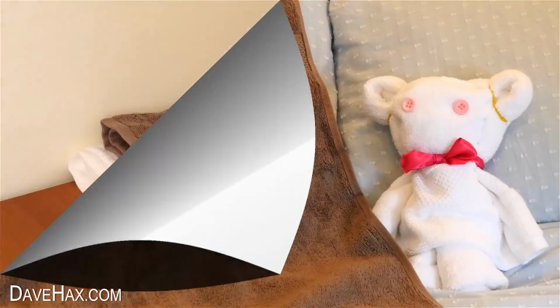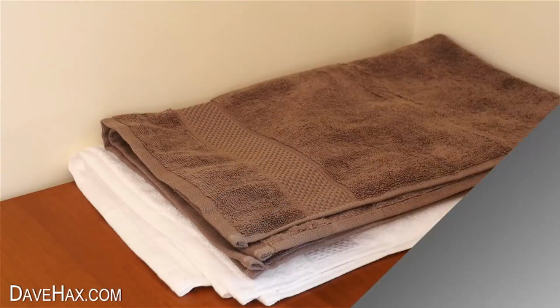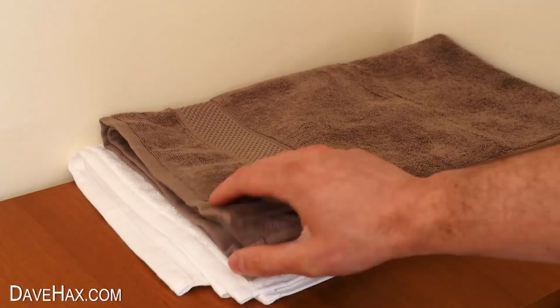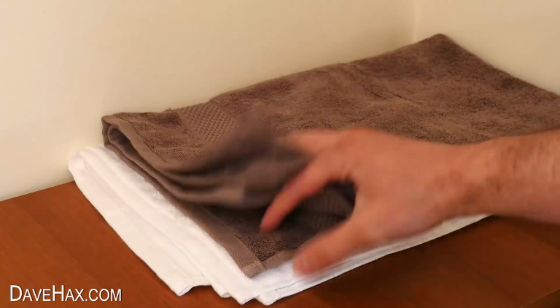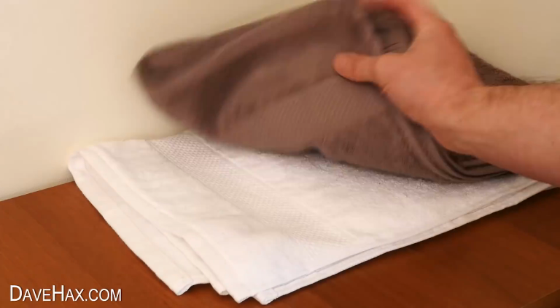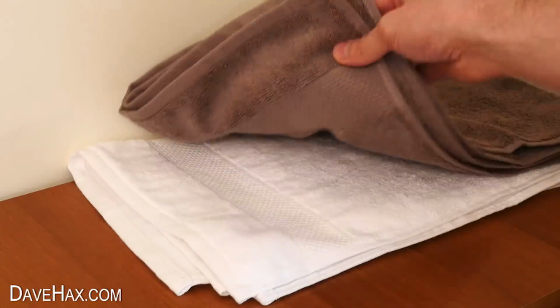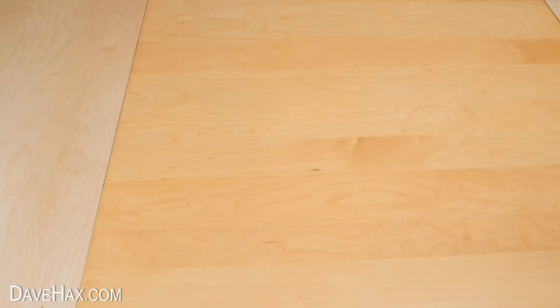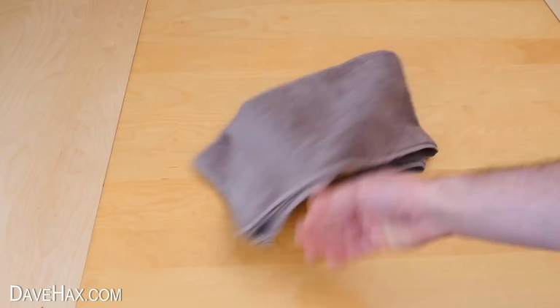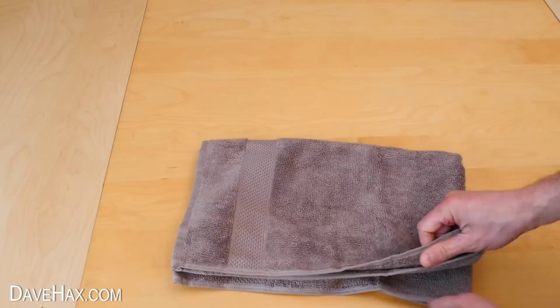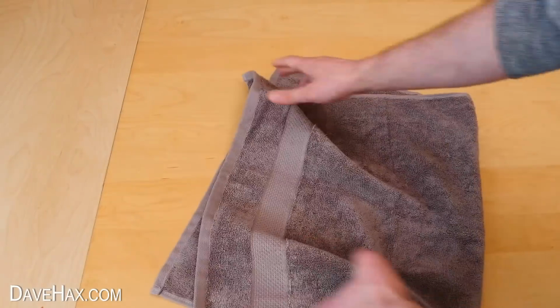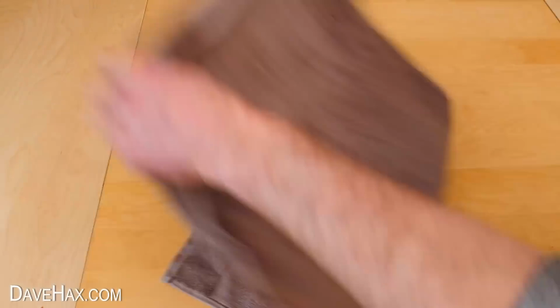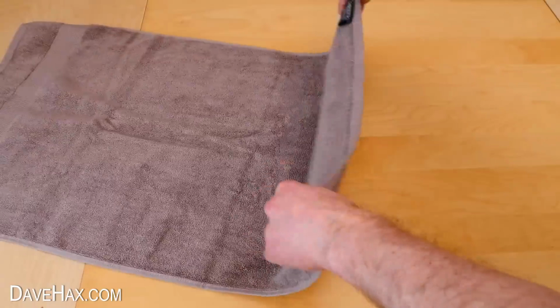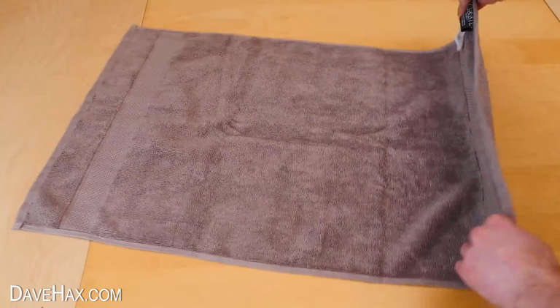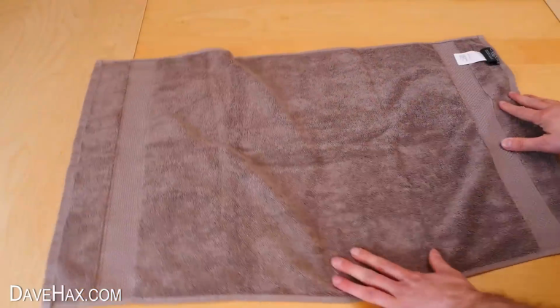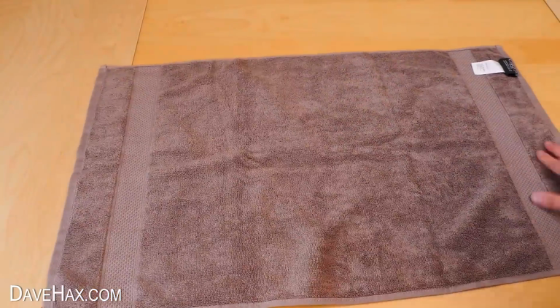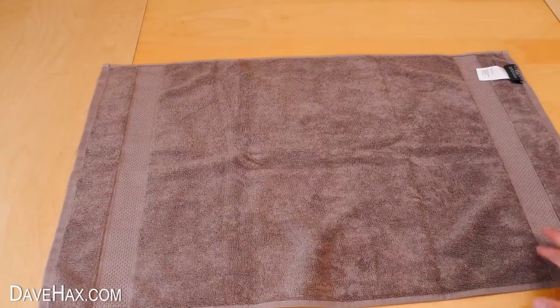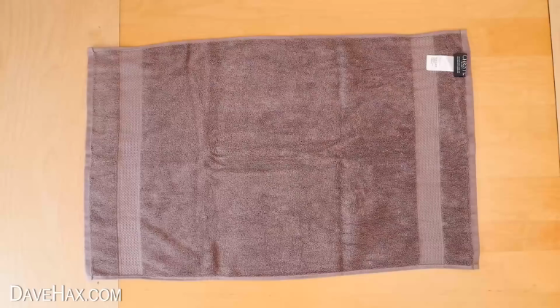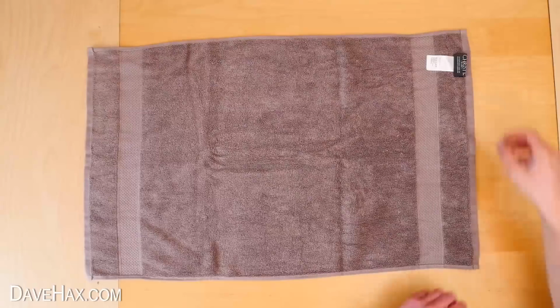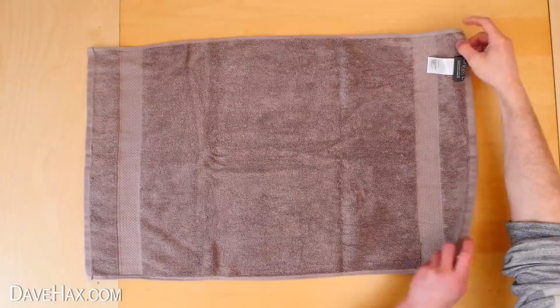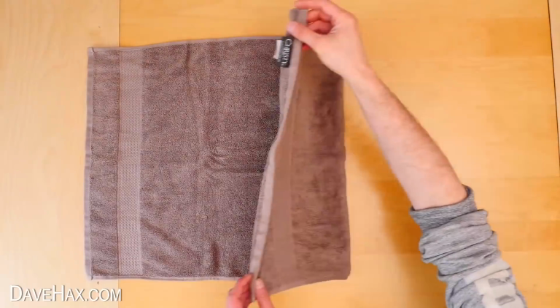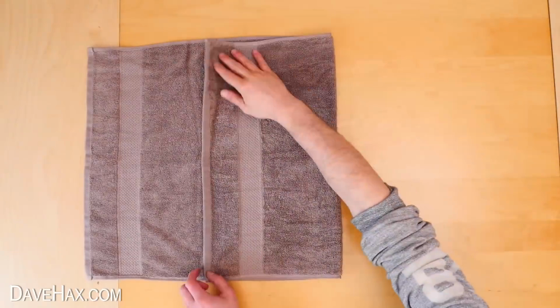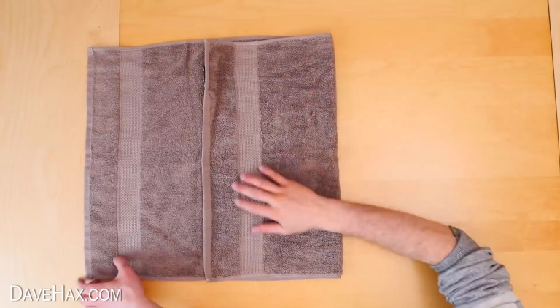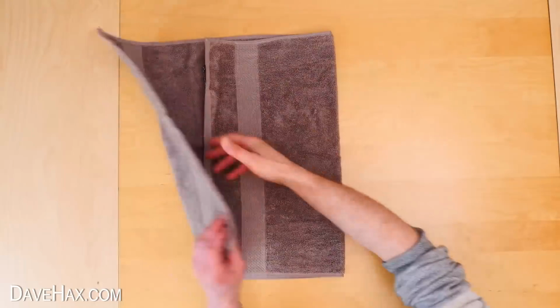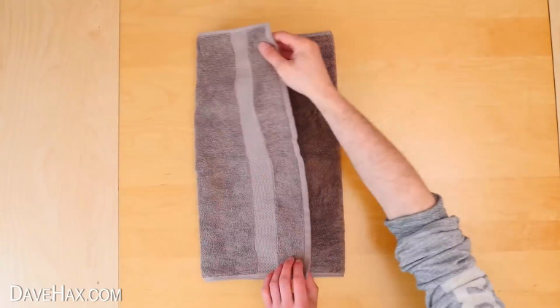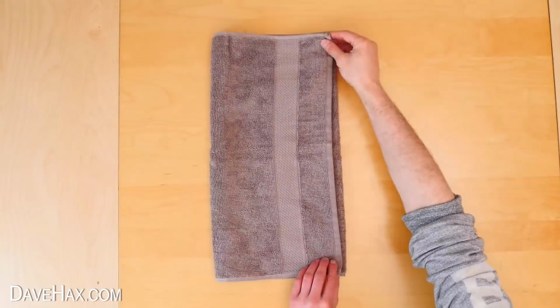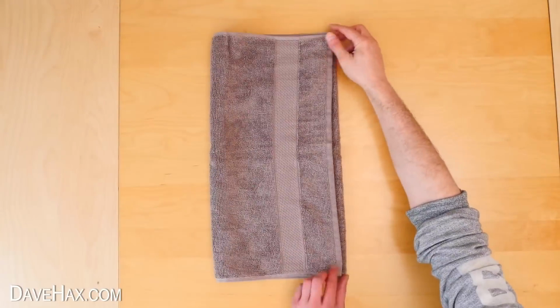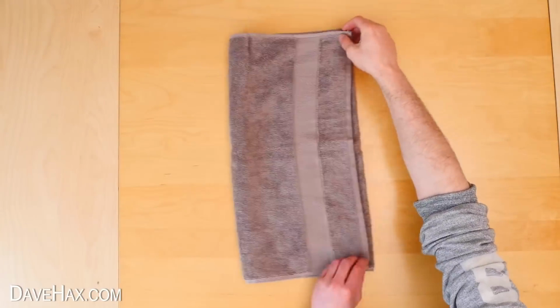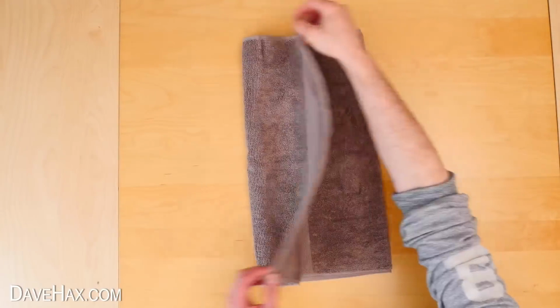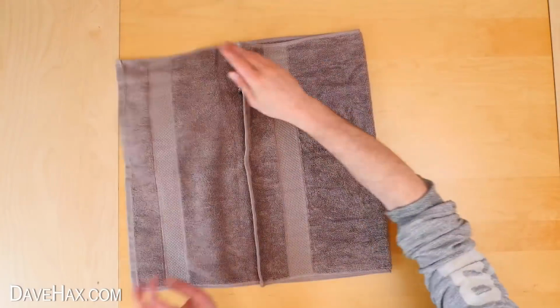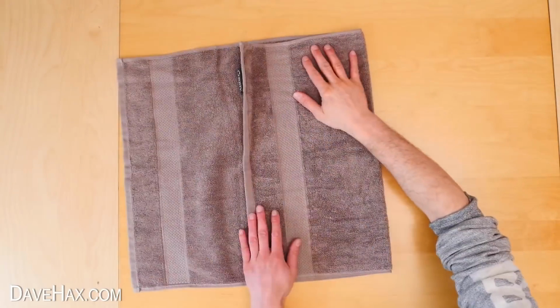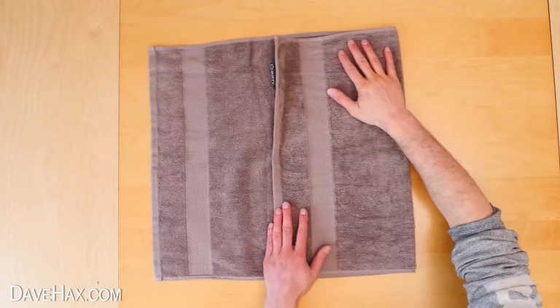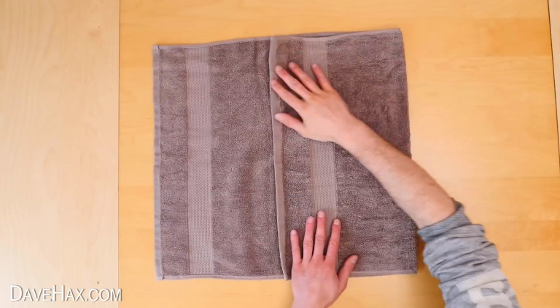Start by taking a fresh clean hand towel and lay it flat out on a table. Next we need to fold the towel over so it's in thirds, like this, but we're going to keep the left hand flap open.